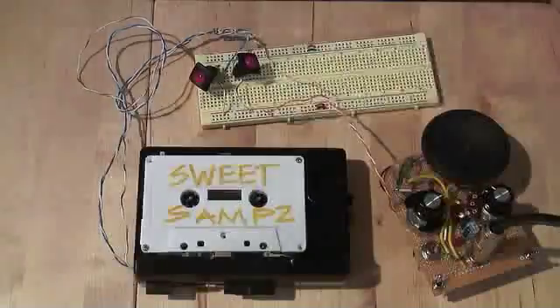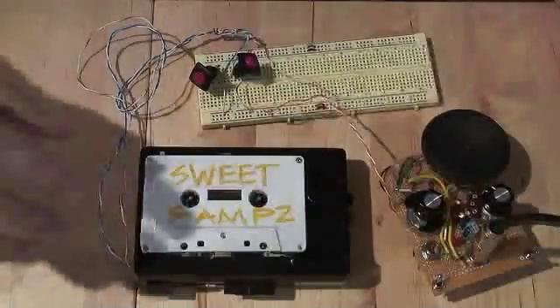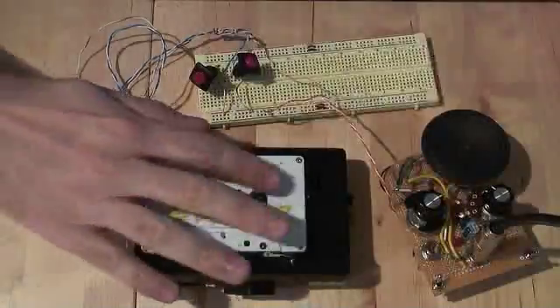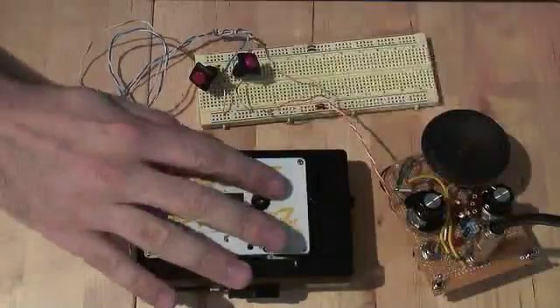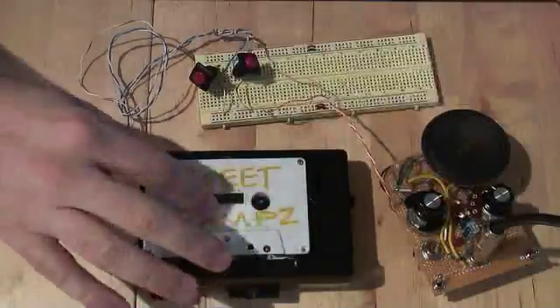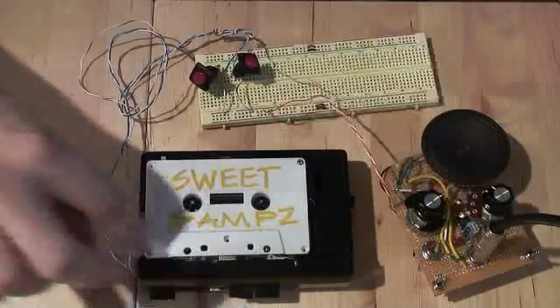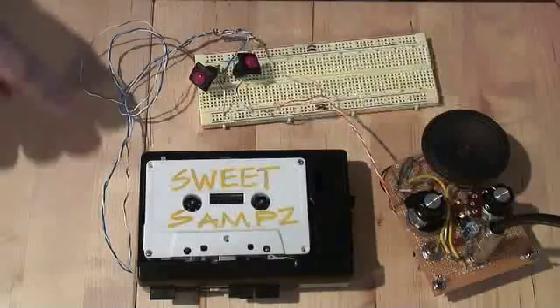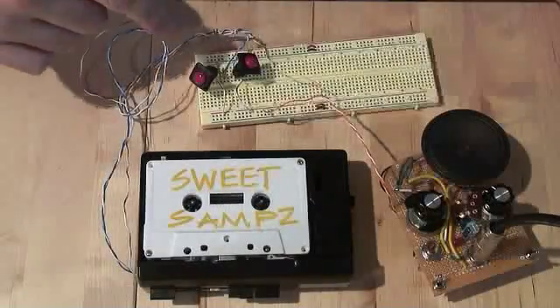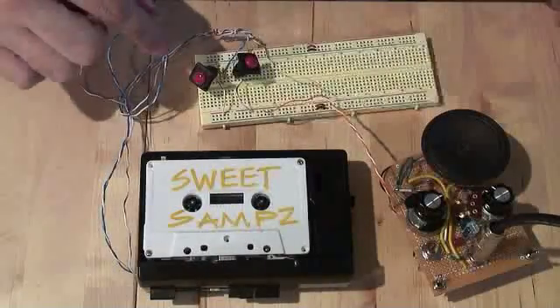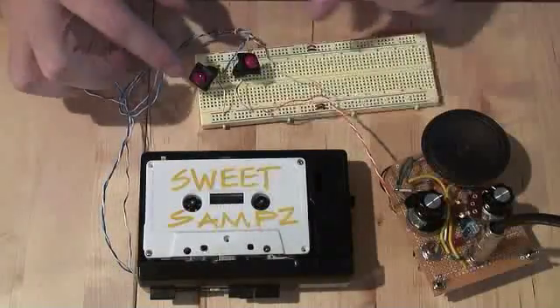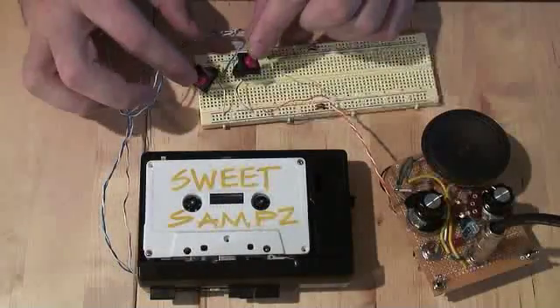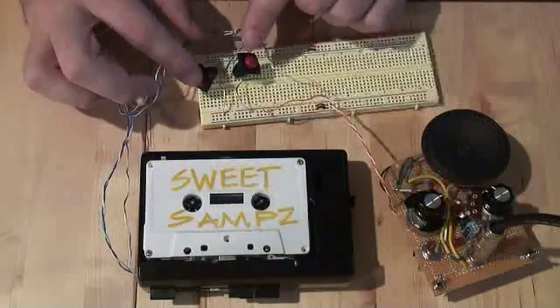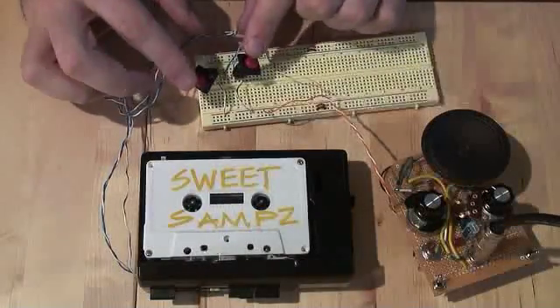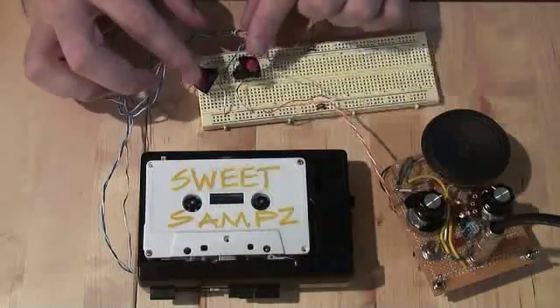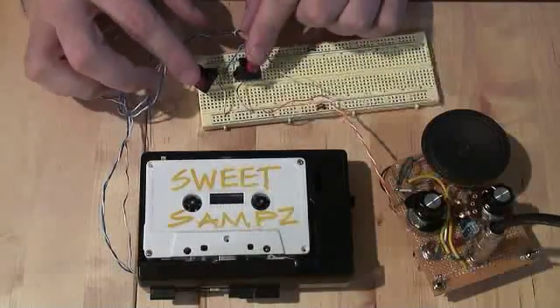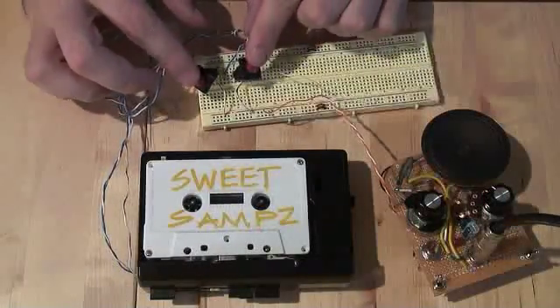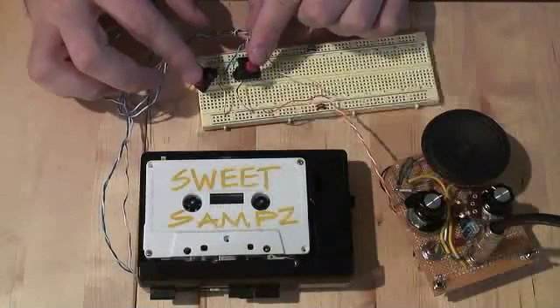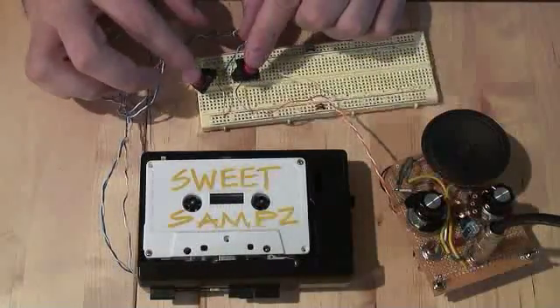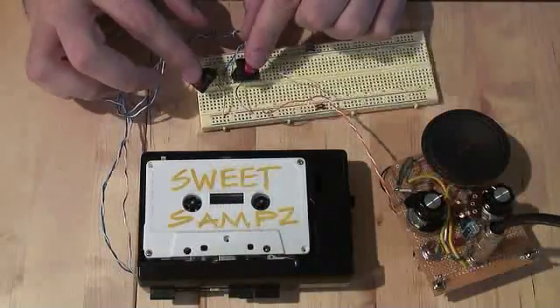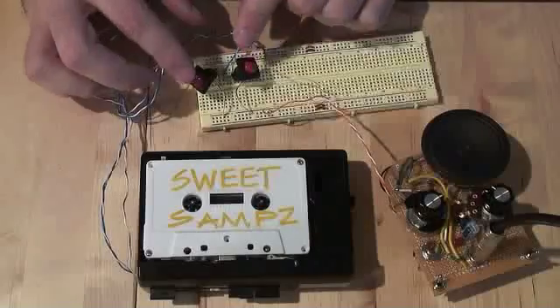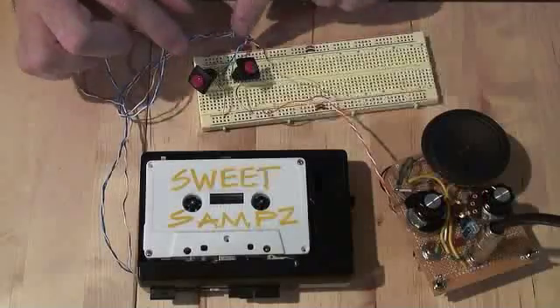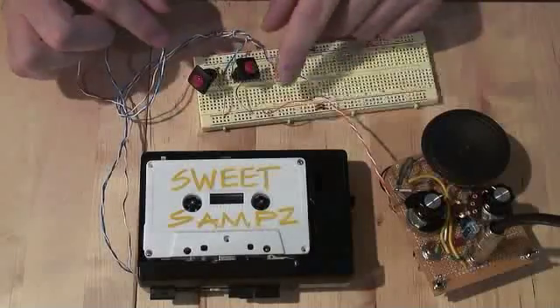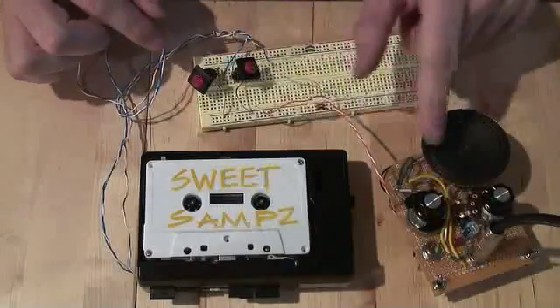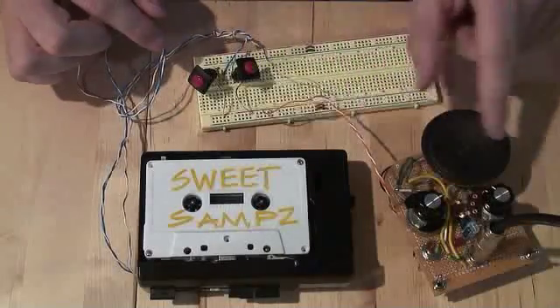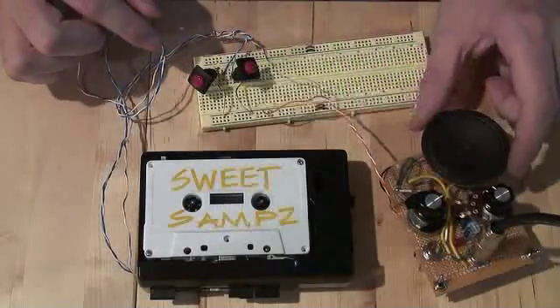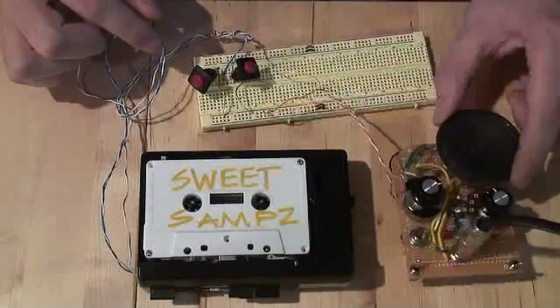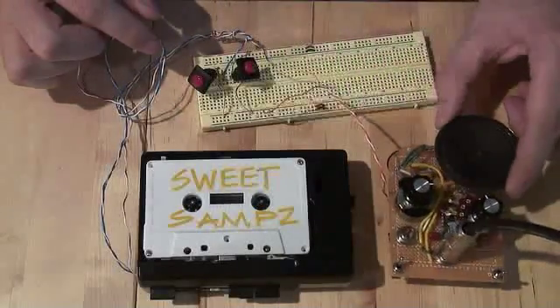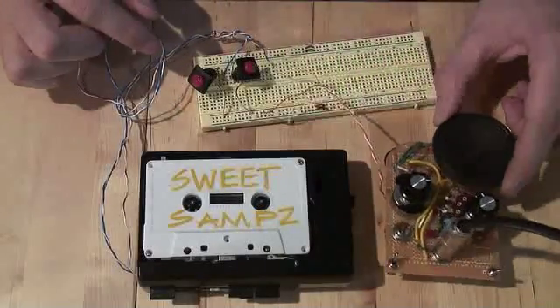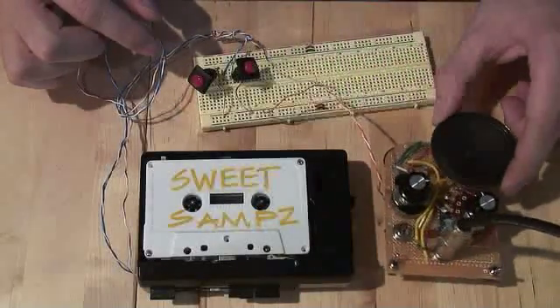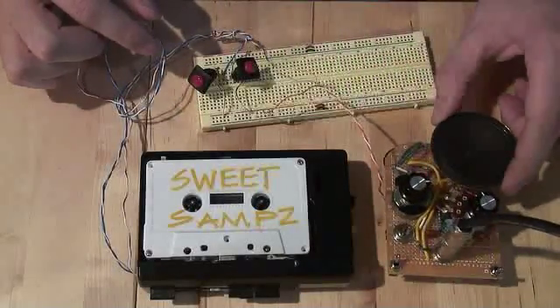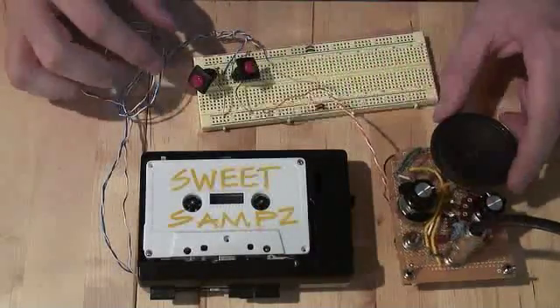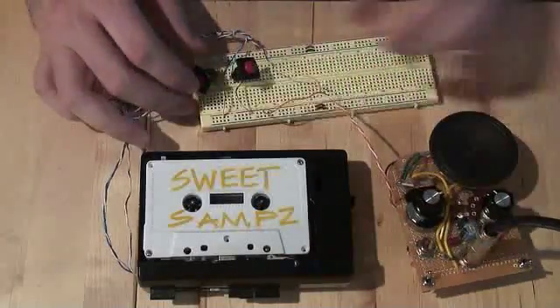Alright, so we've got the Walkman here playing stereo sound, and I can trigger either side of the stereo with these buttons, and then it sends it out to a little cracker box amp that I made.